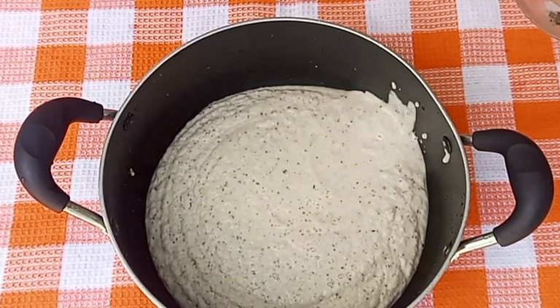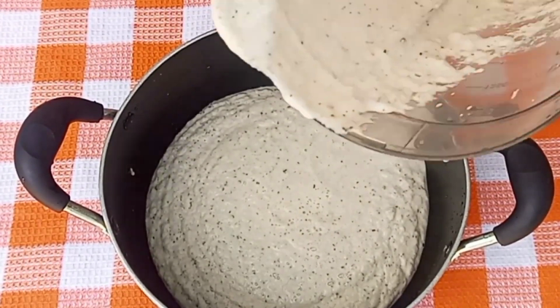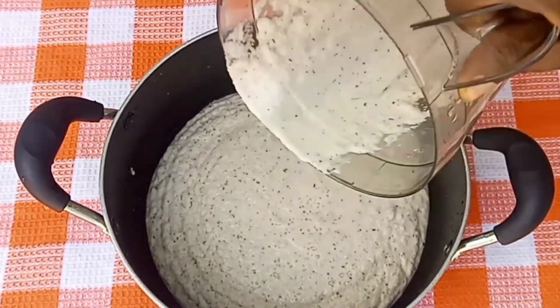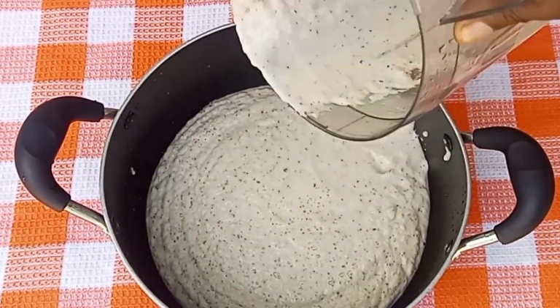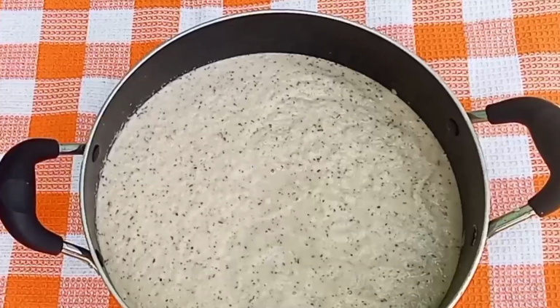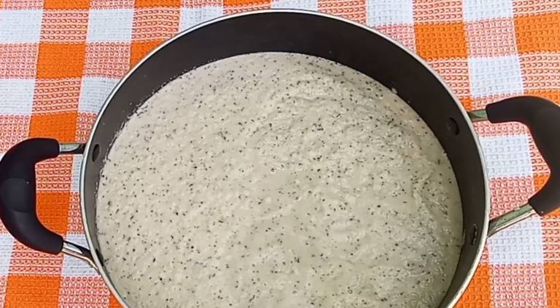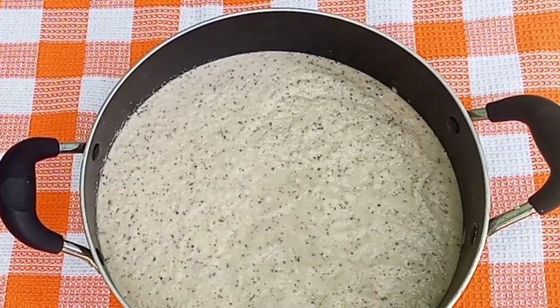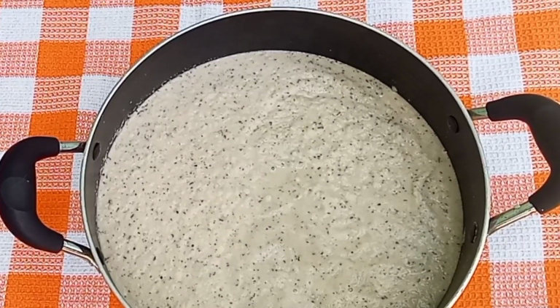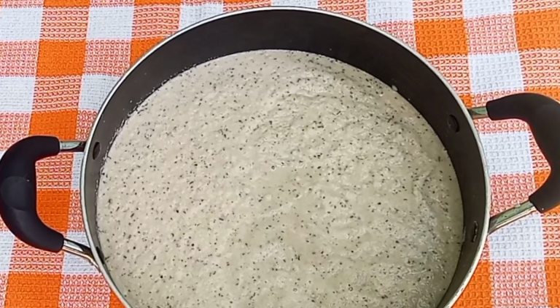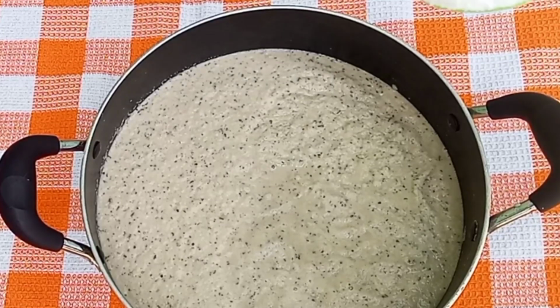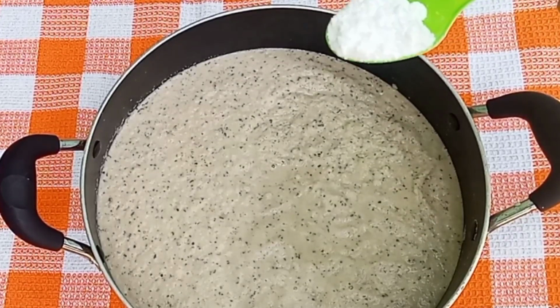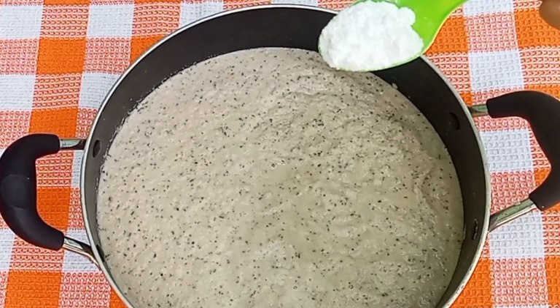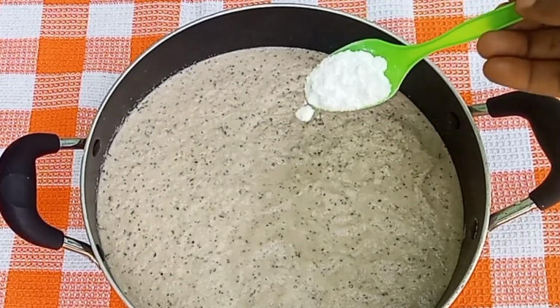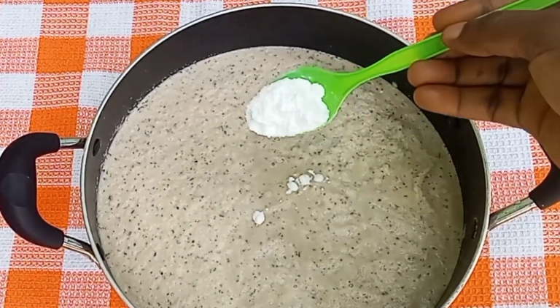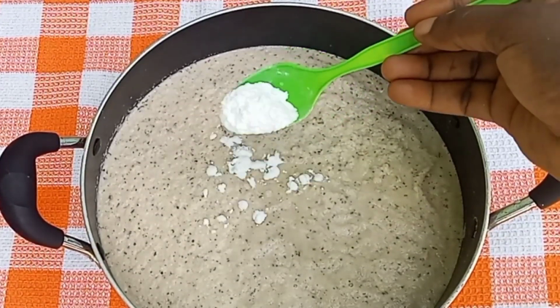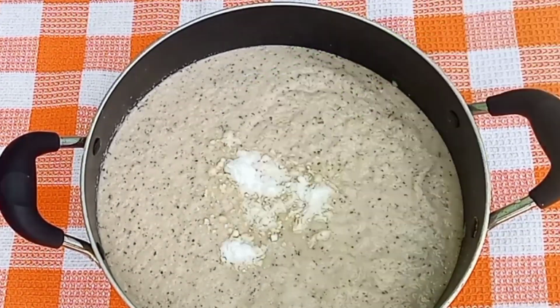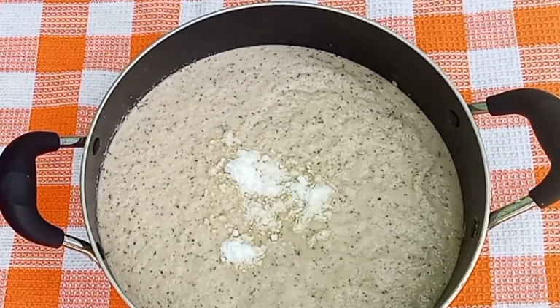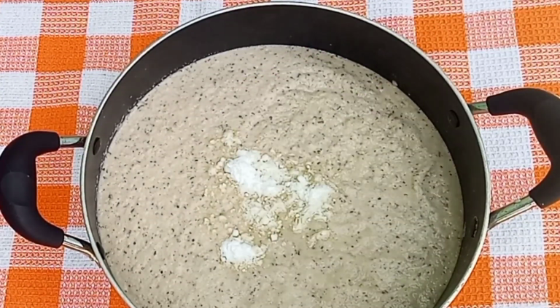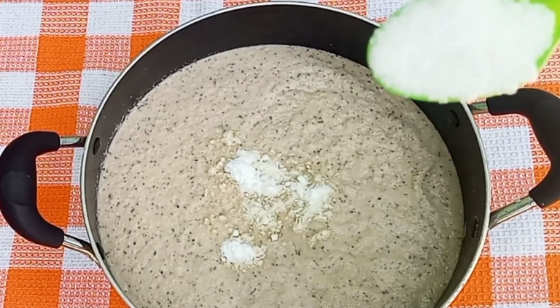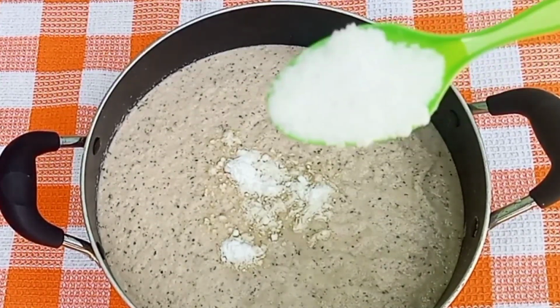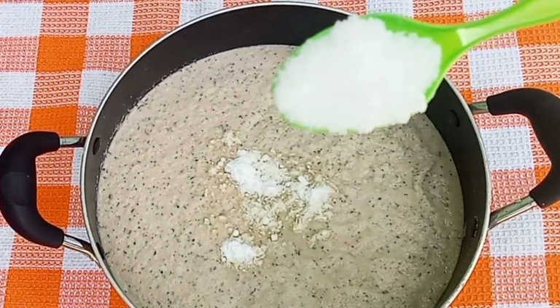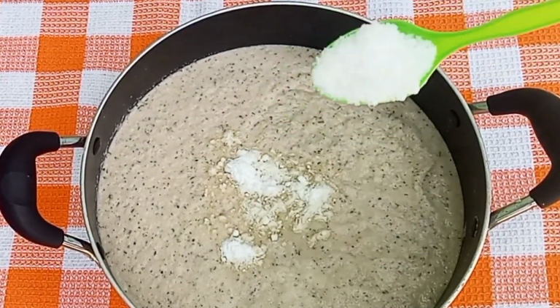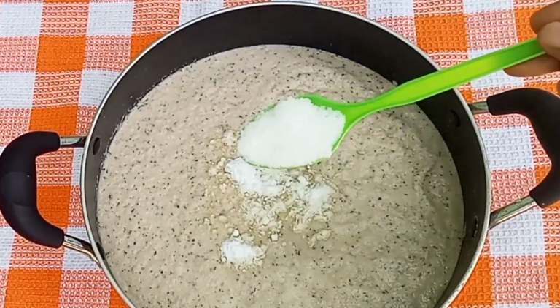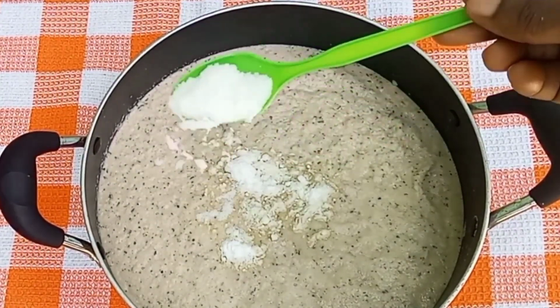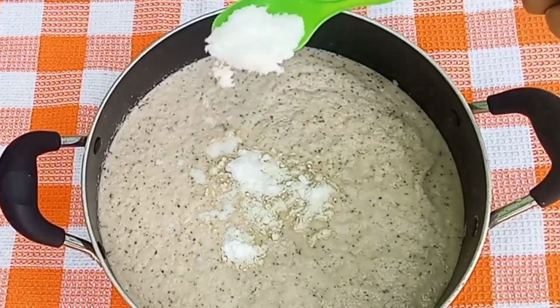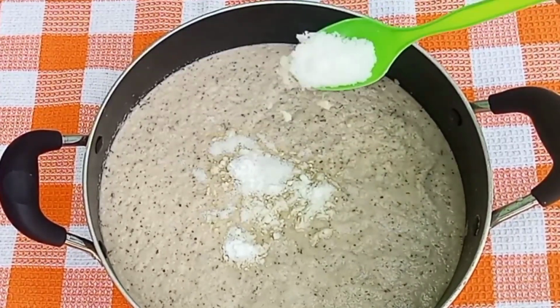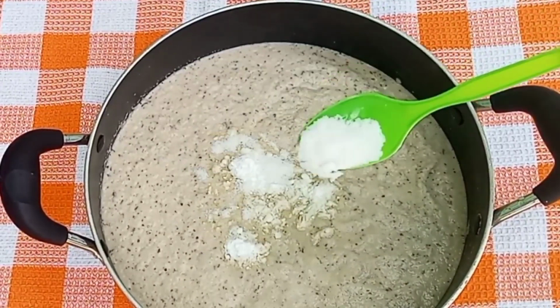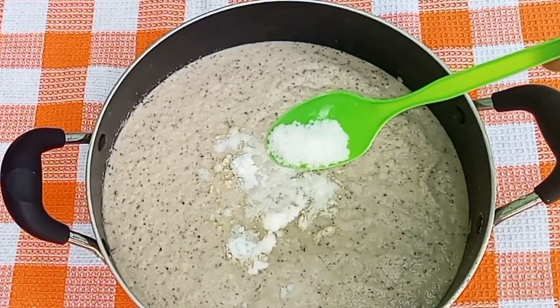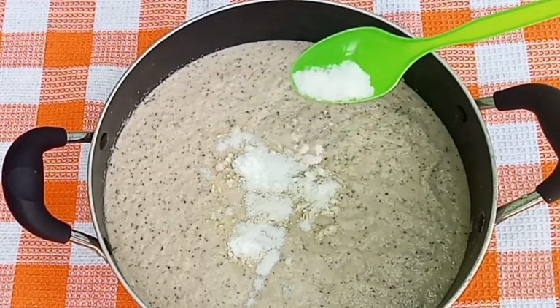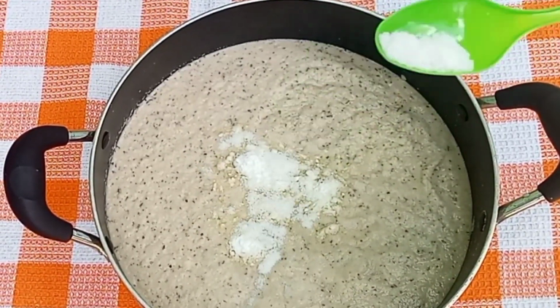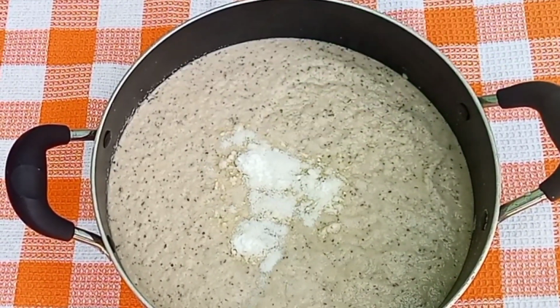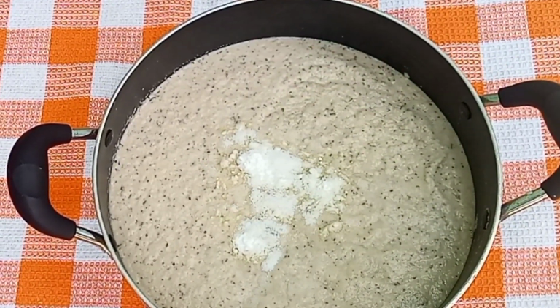I'm done blending the beans — this is what we have. This is baking soda that I'm adding, and some amount of salt to taste. I'll mix everything together.